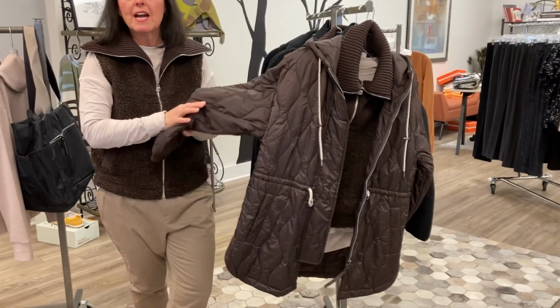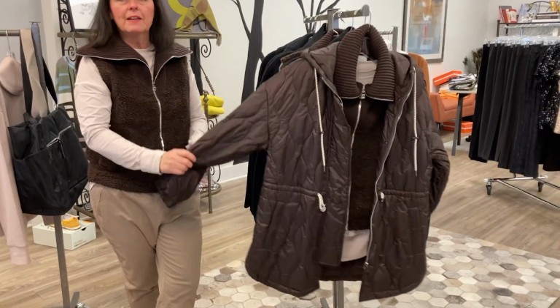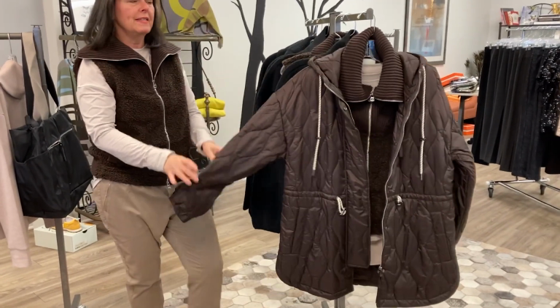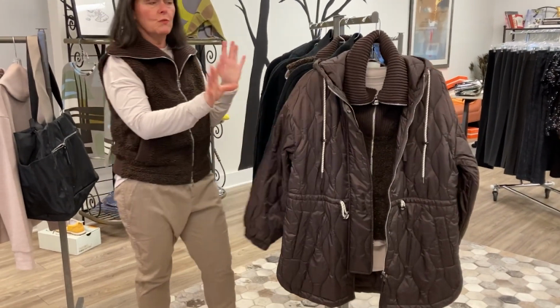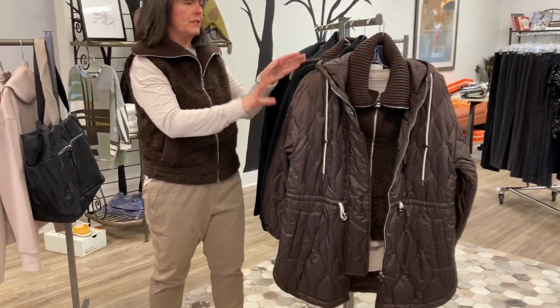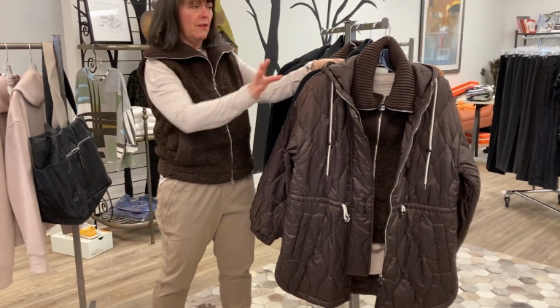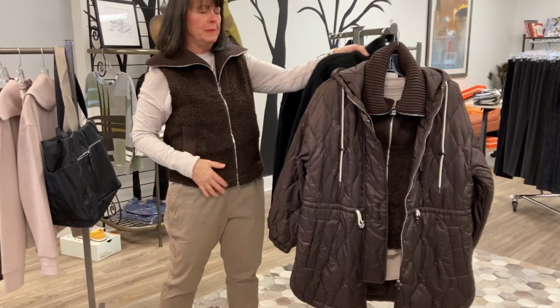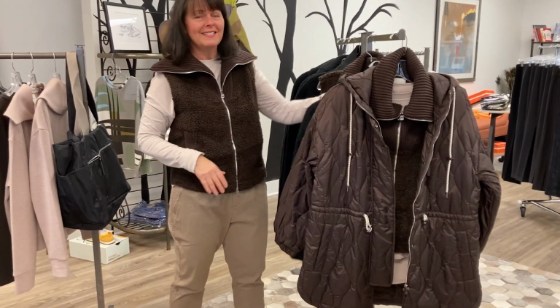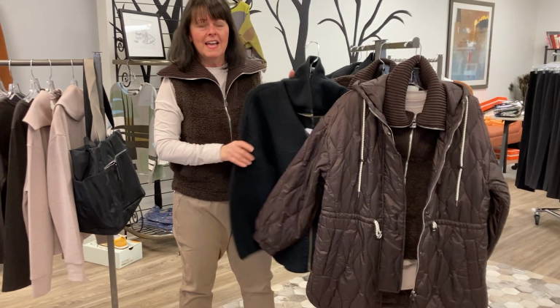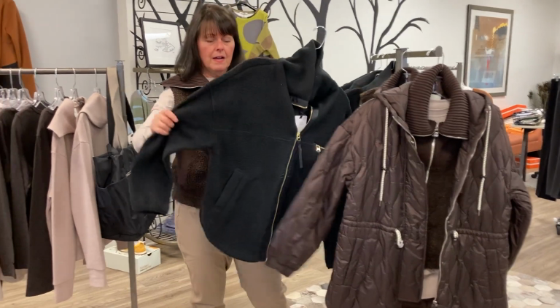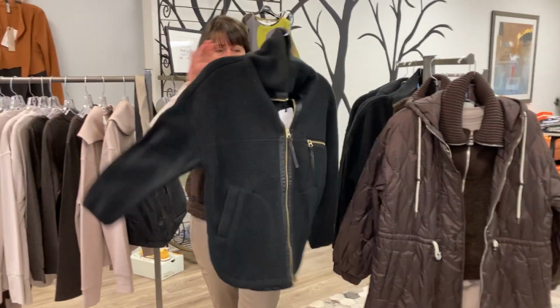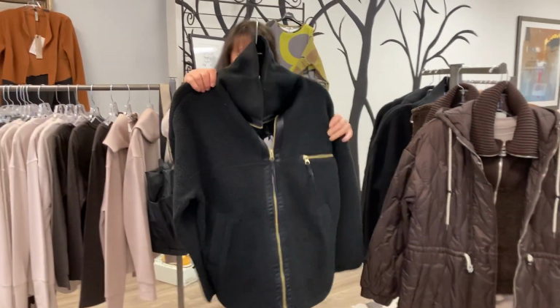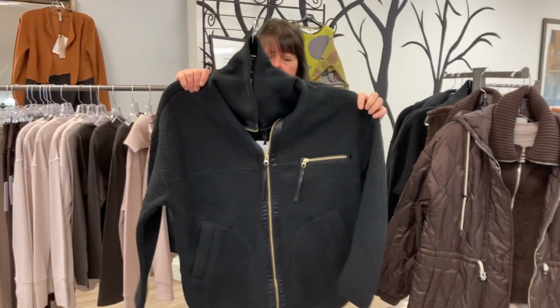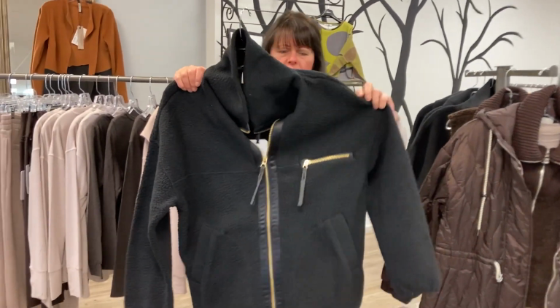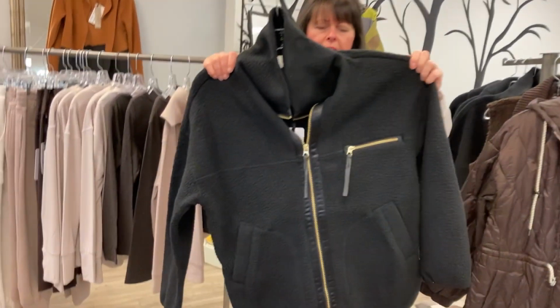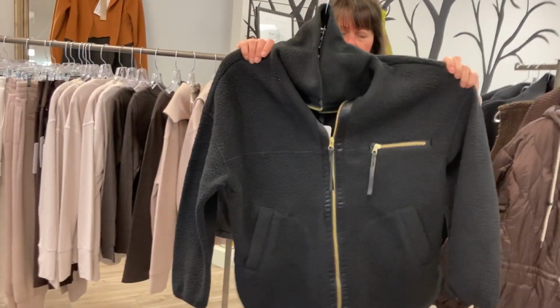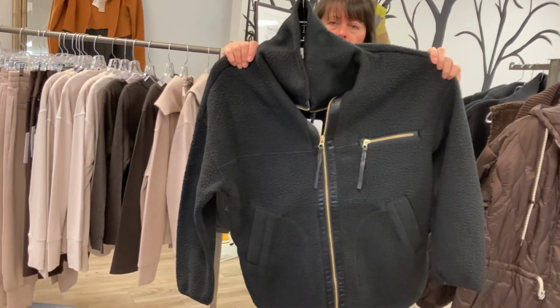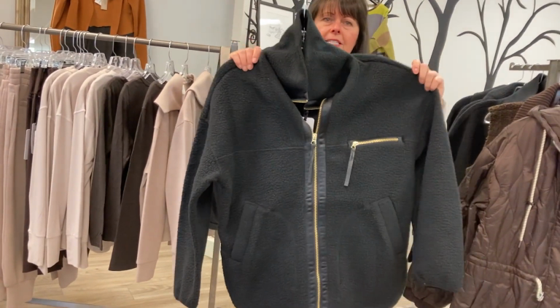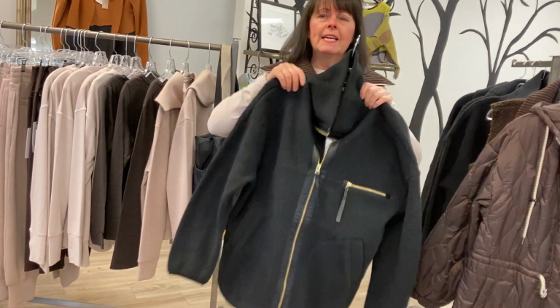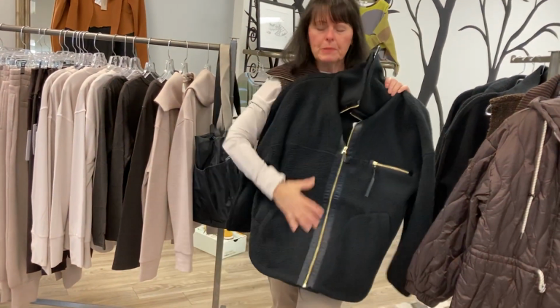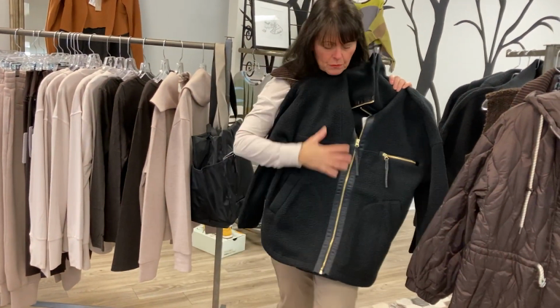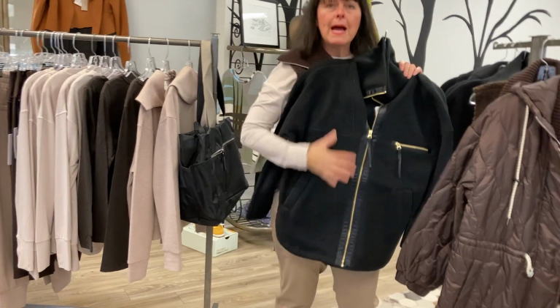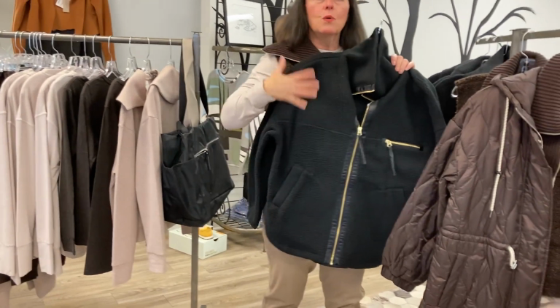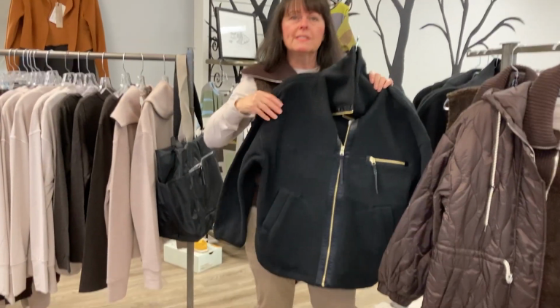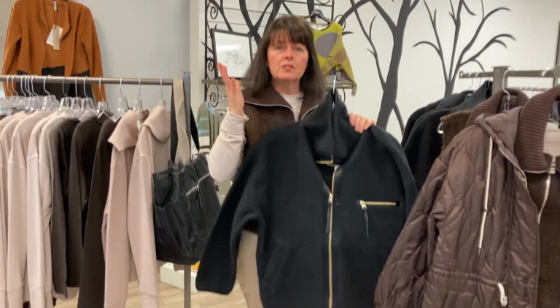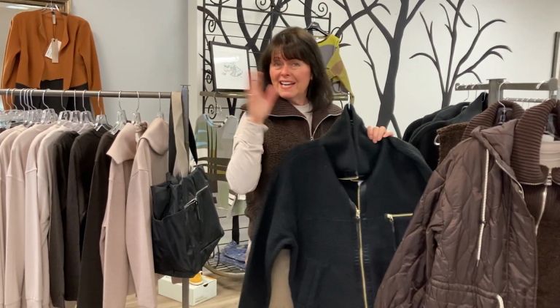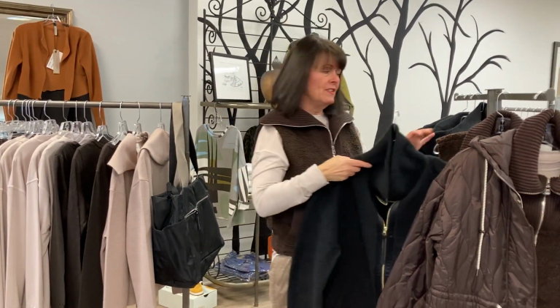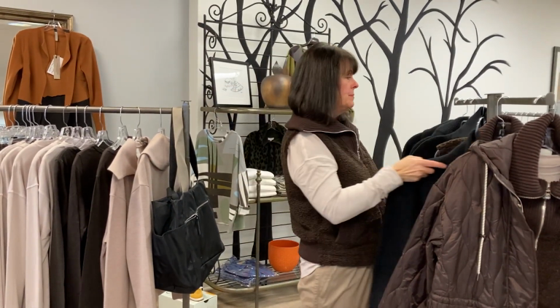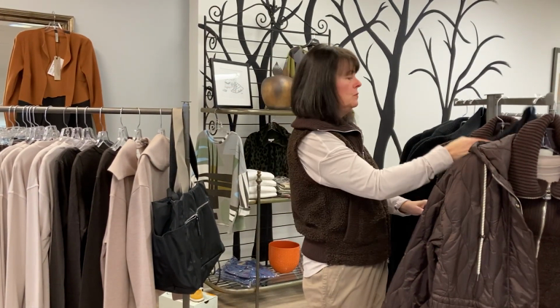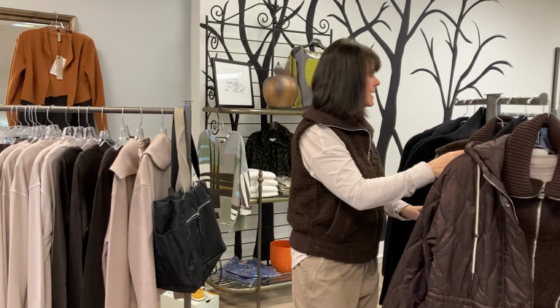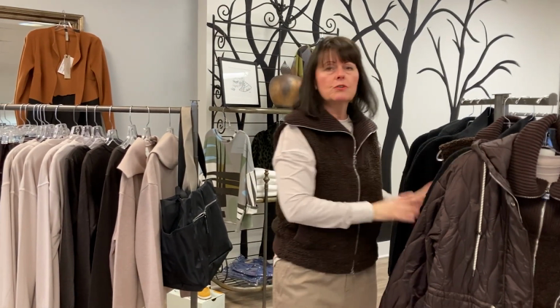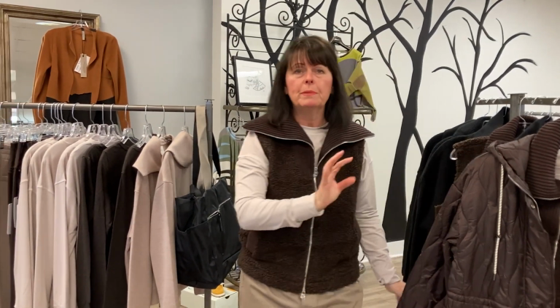This is the shearling sherpa vest I have on with the jacket — it's a hooded, lightweight jacket that's a great winter and fall piece. Check this out: this is a shirt jacket in fleece, black with a matte gold zipper, so it can be dressed up too. That's a terrific piece.